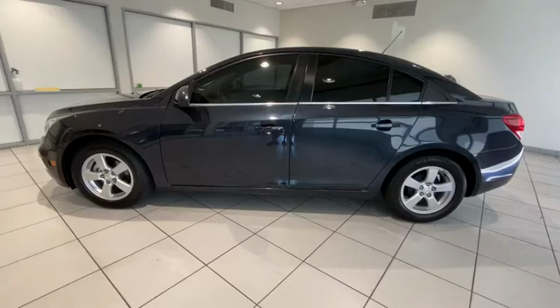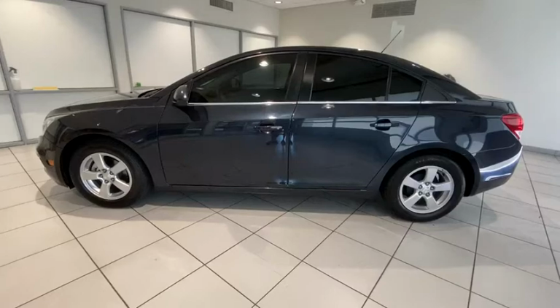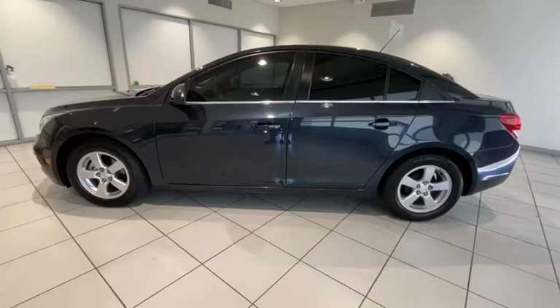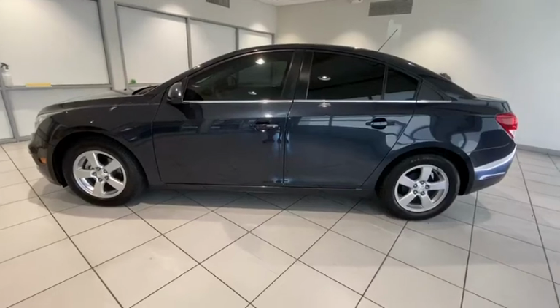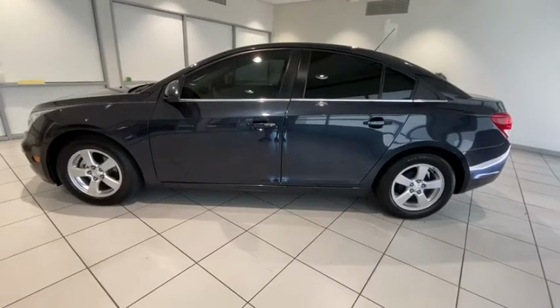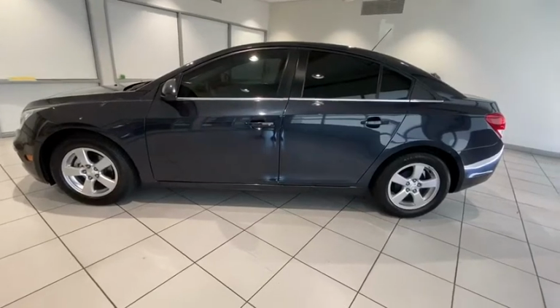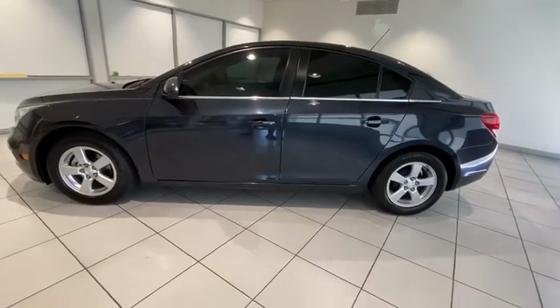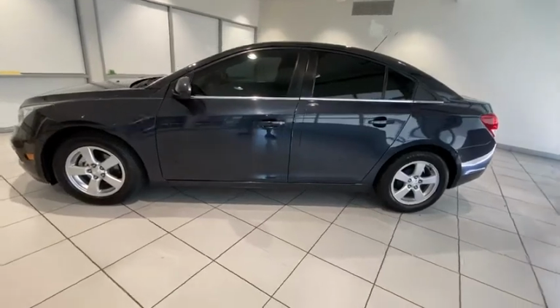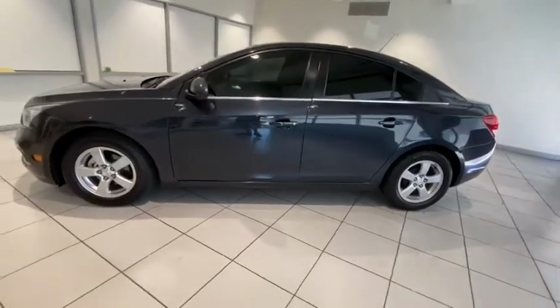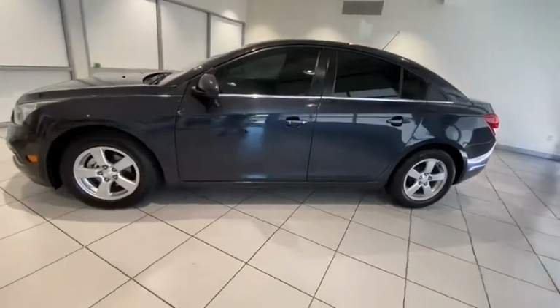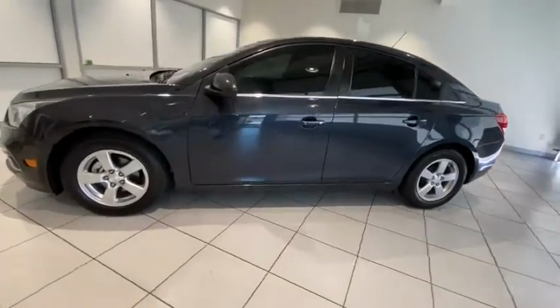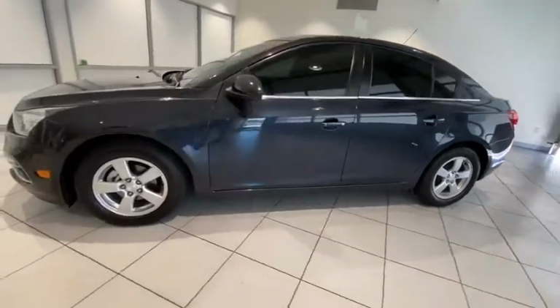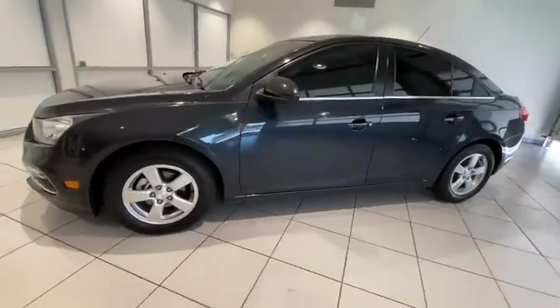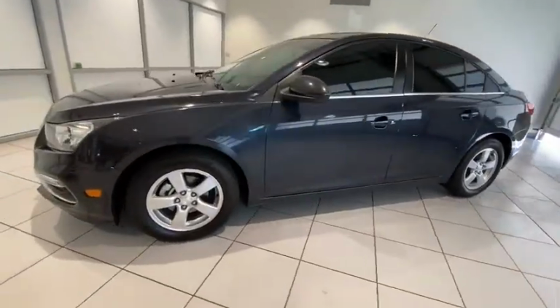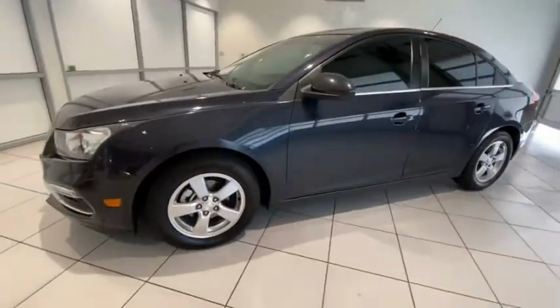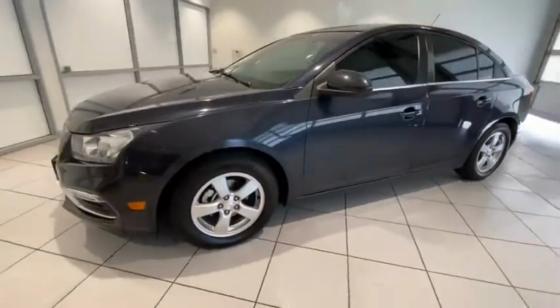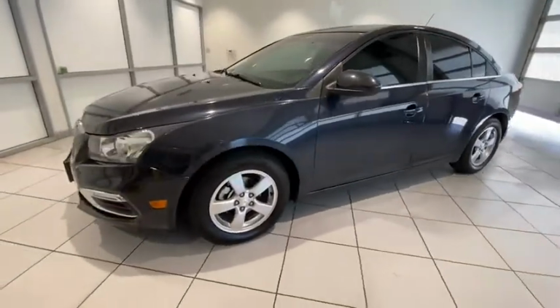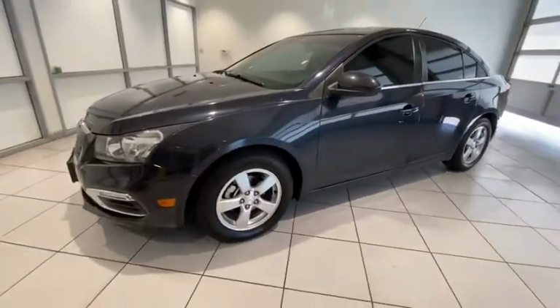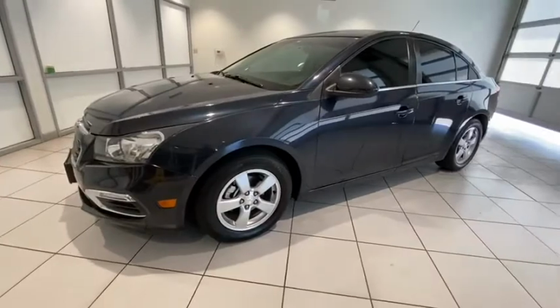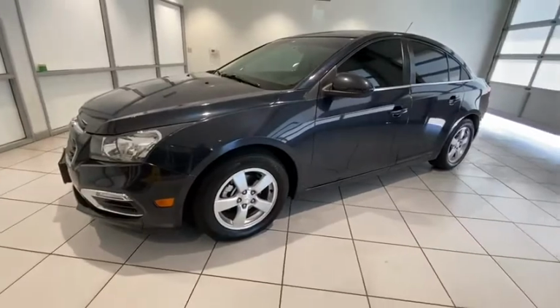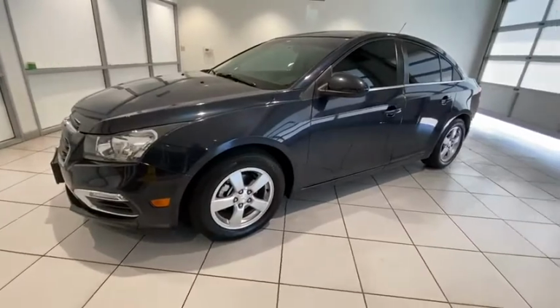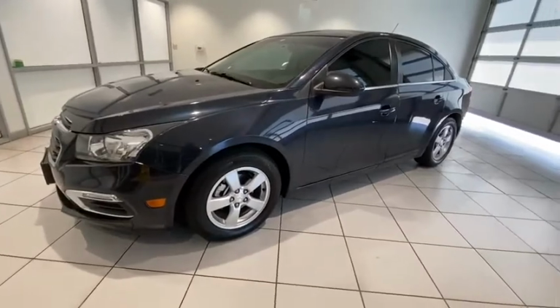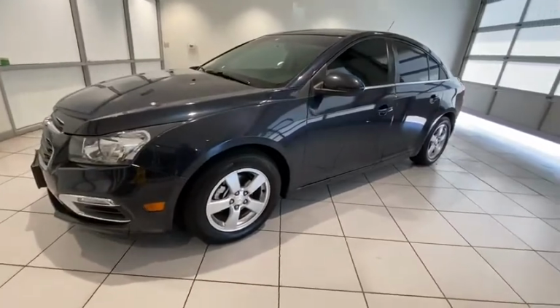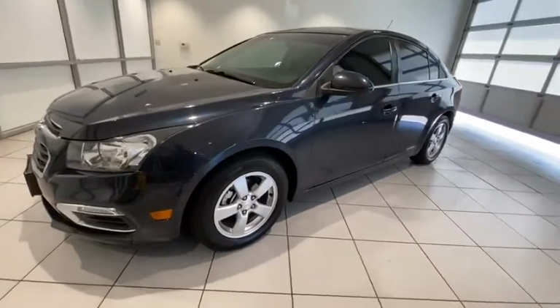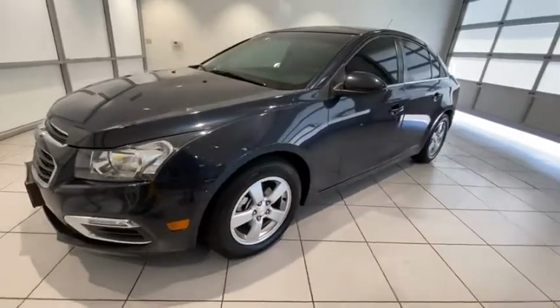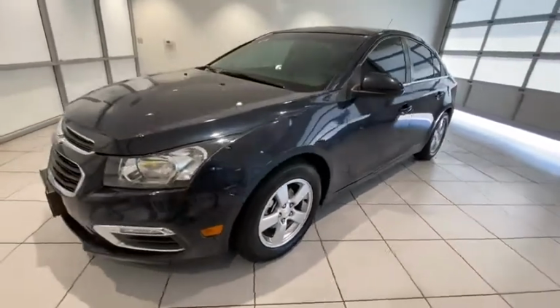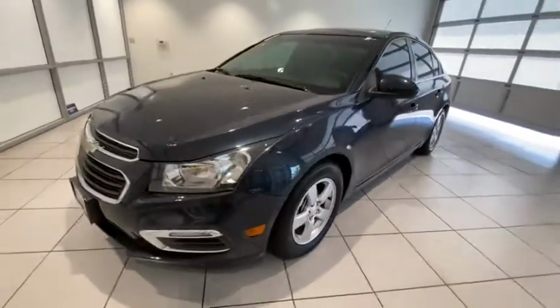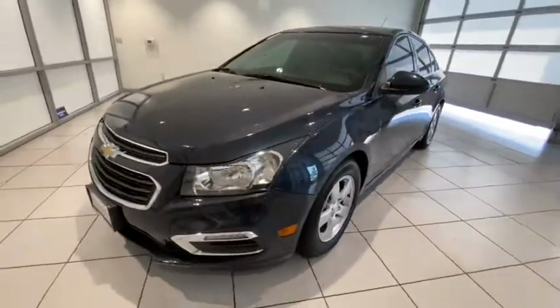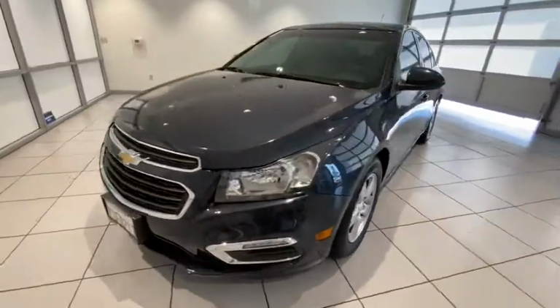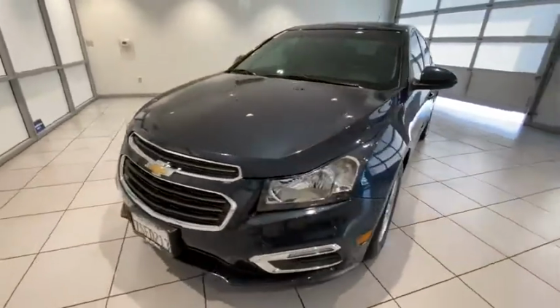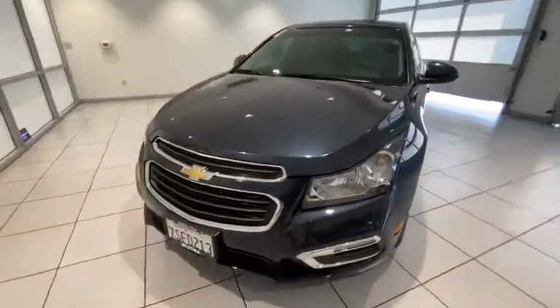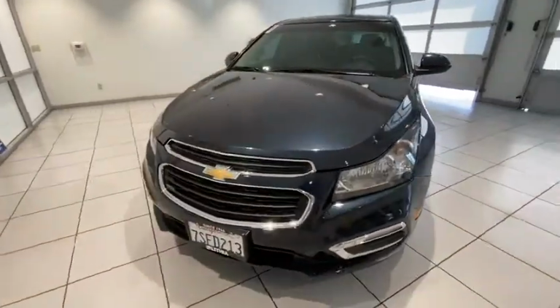Come test drive the 2016 Chevrolet Cruze. The Cruze Blueprint calls for more than you'd expect. This vehicle has less than 55,000 miles.